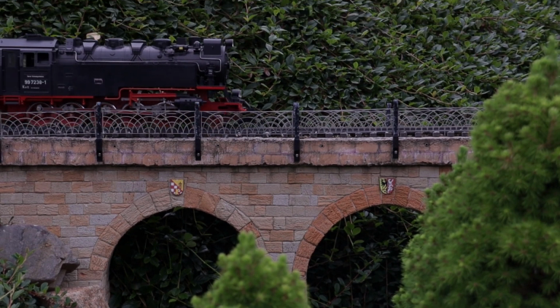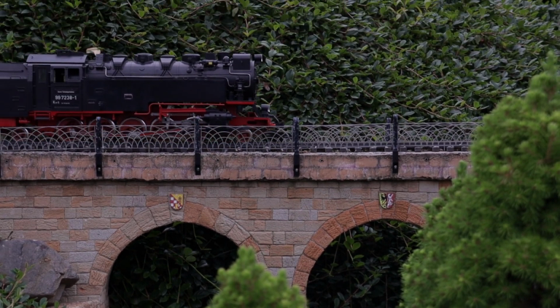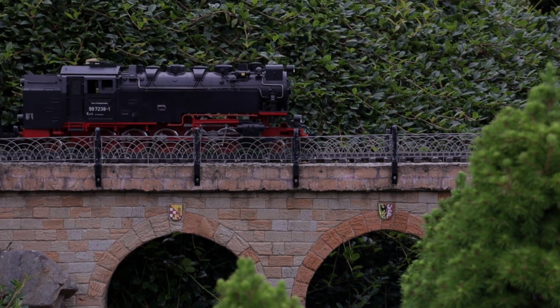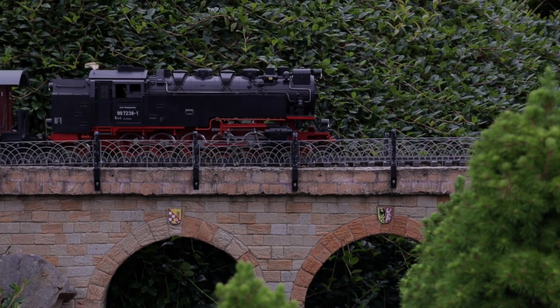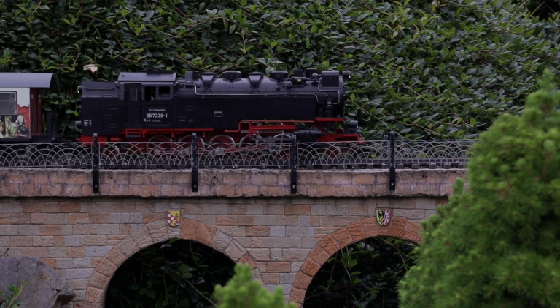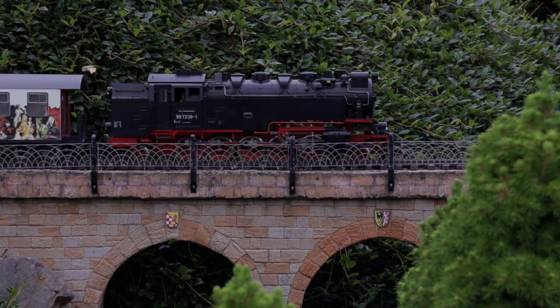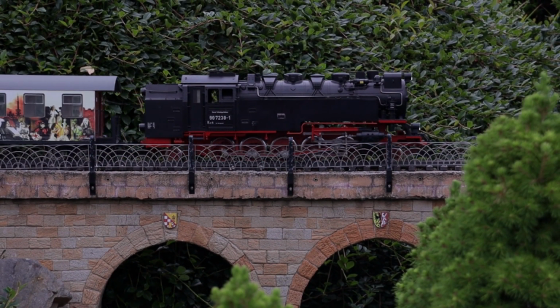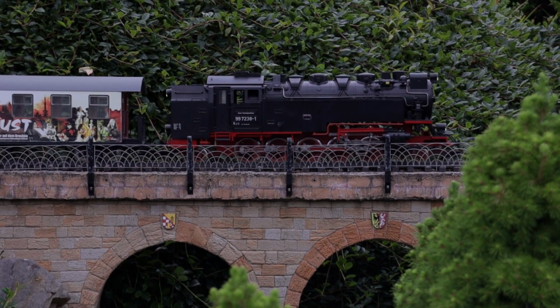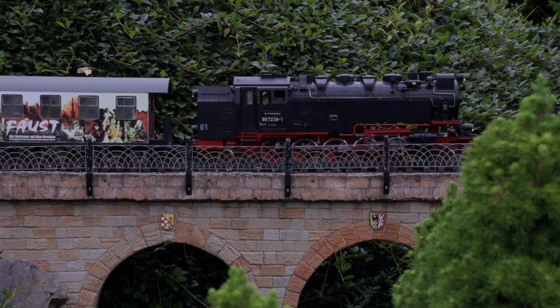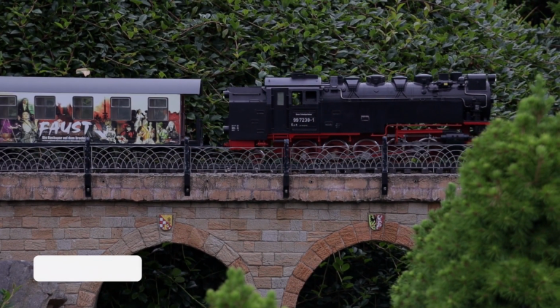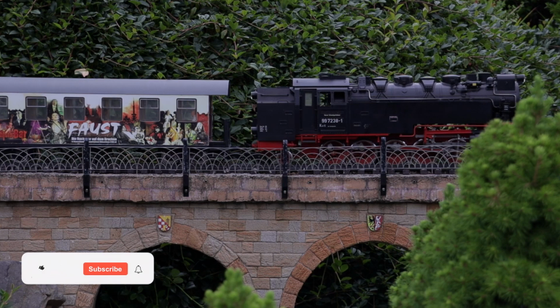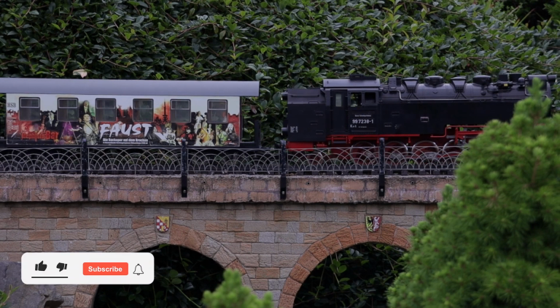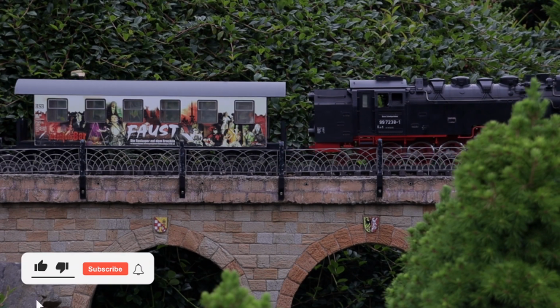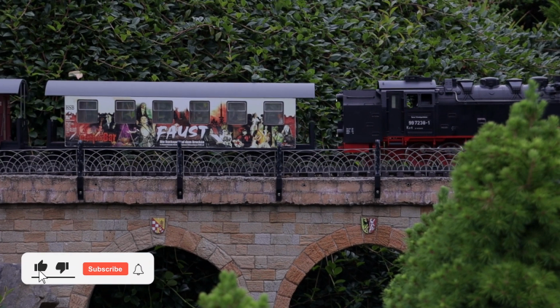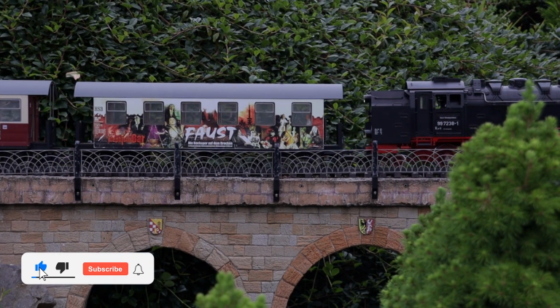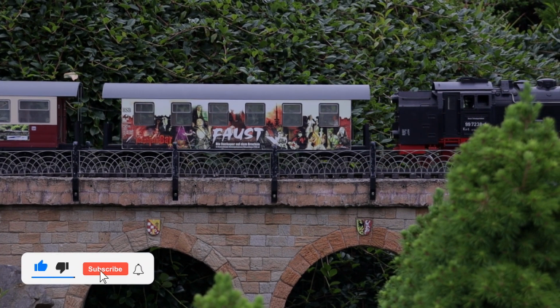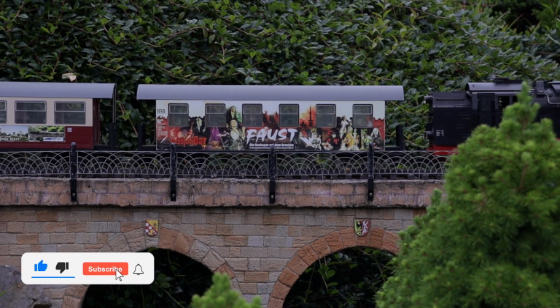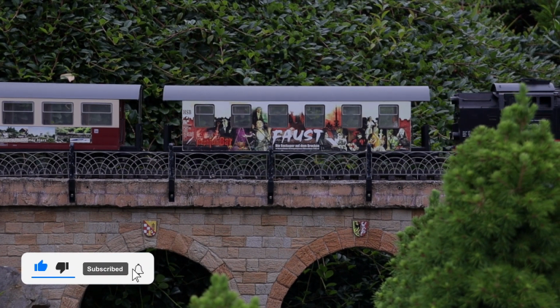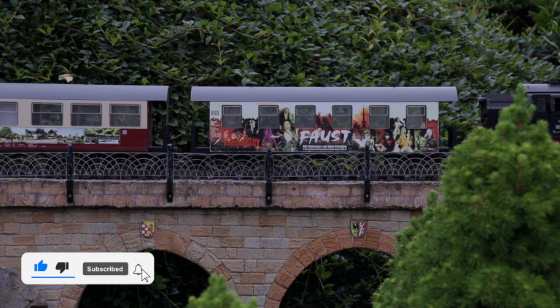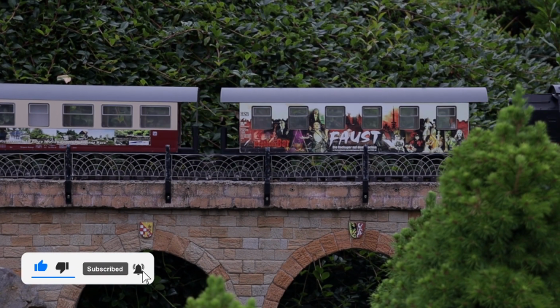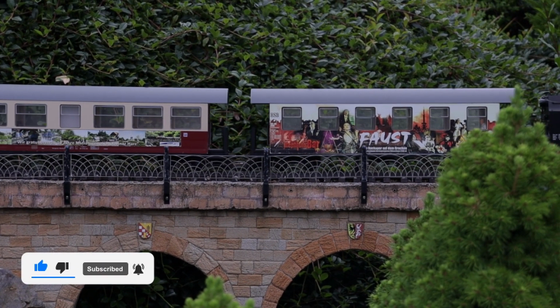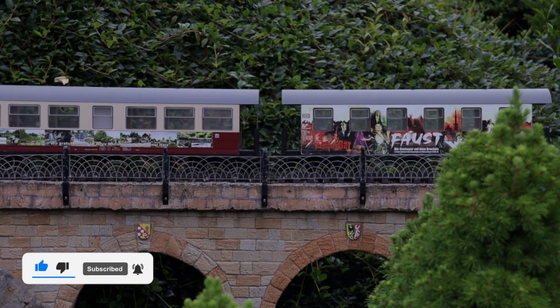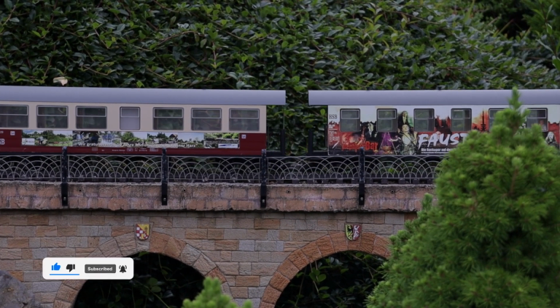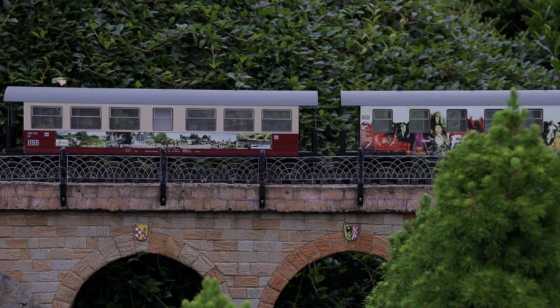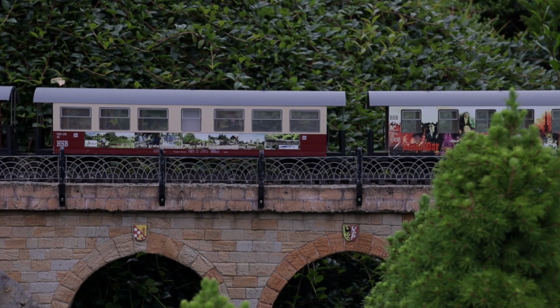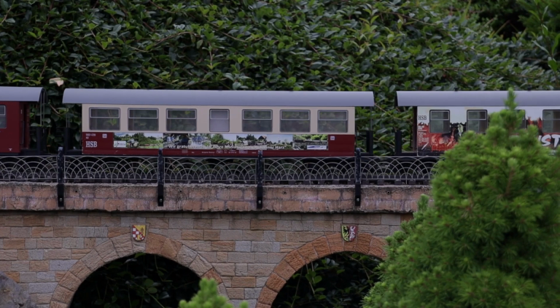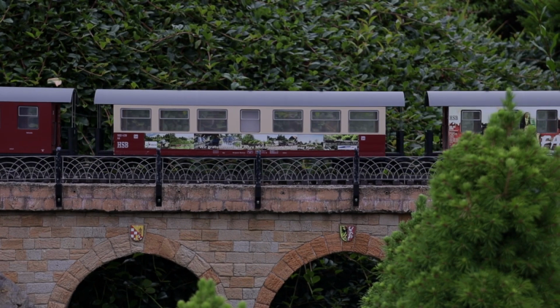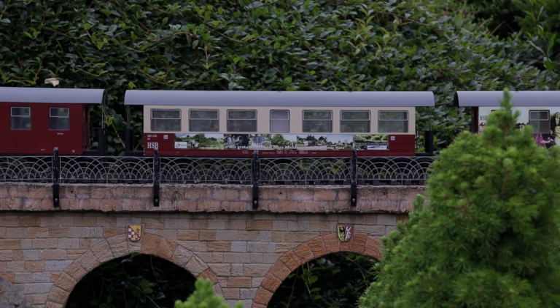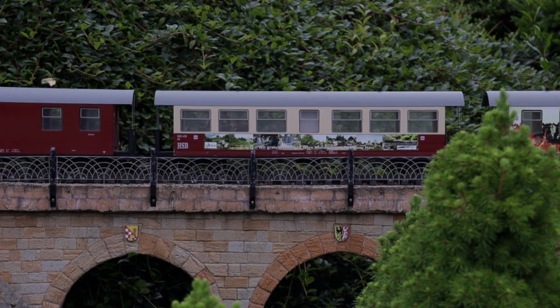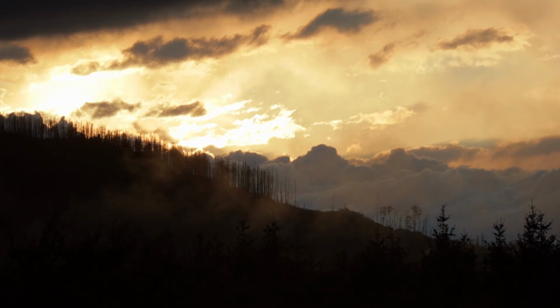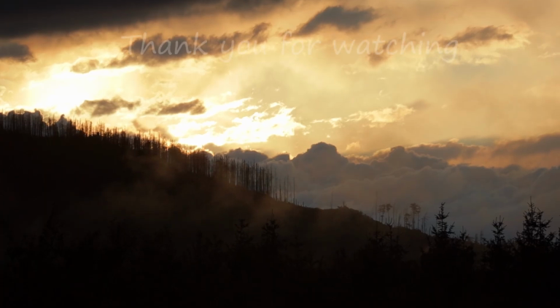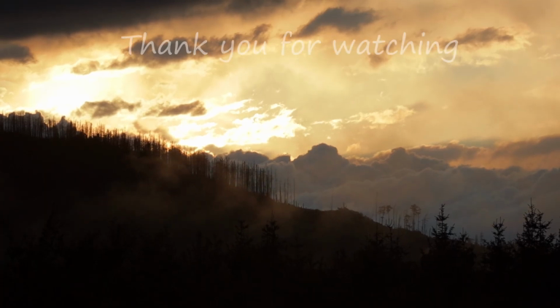We enjoyed our stay here, and if you also enjoyed our video we would be super happy about a like and a comment, and maybe you want to hit that red subscription button as well to stay tuned for what comes next. Thank you for watching.